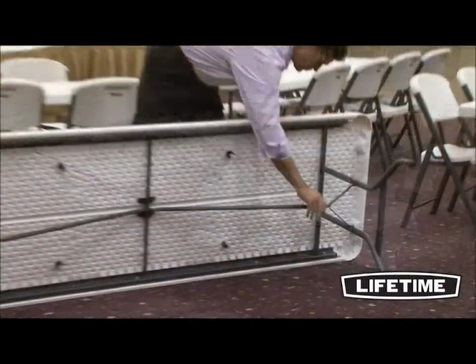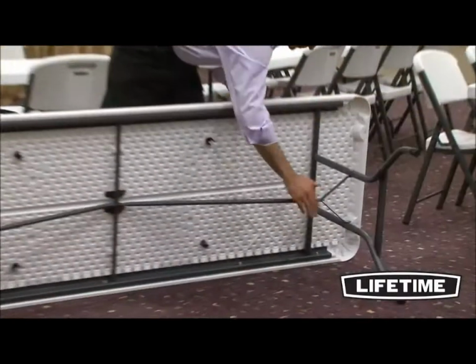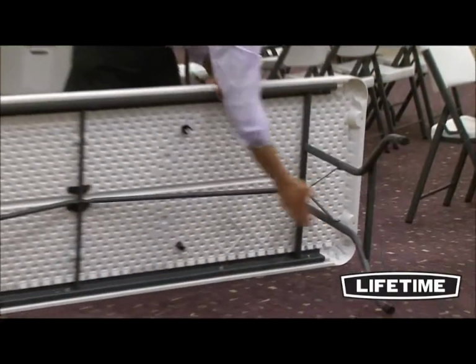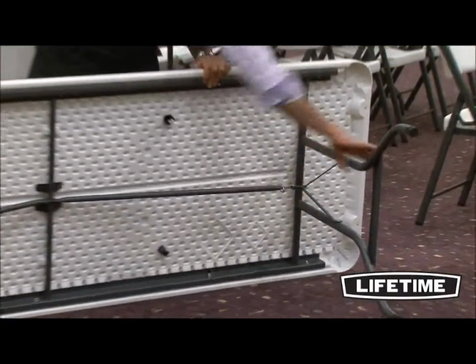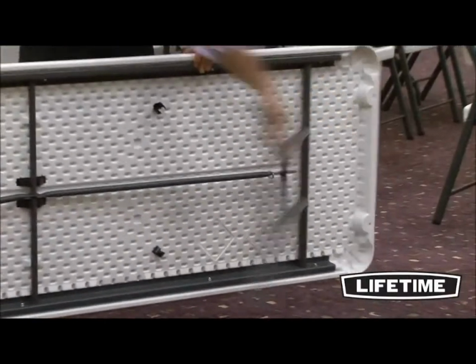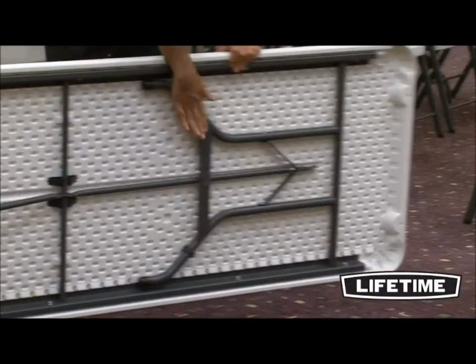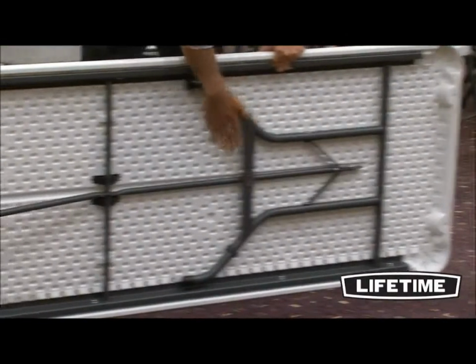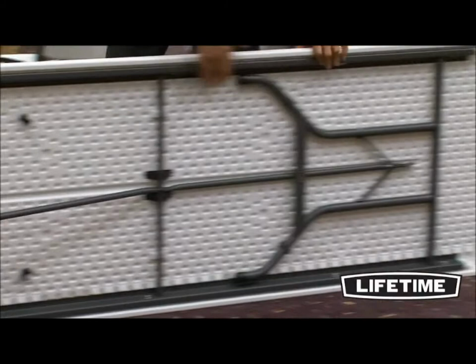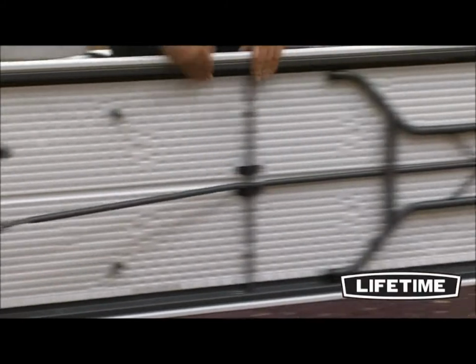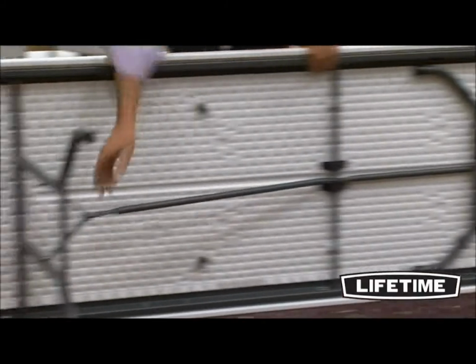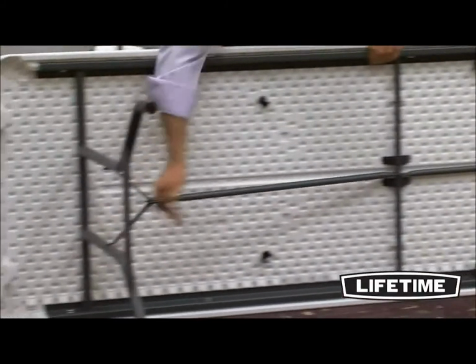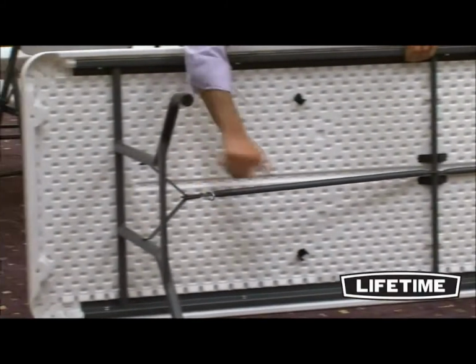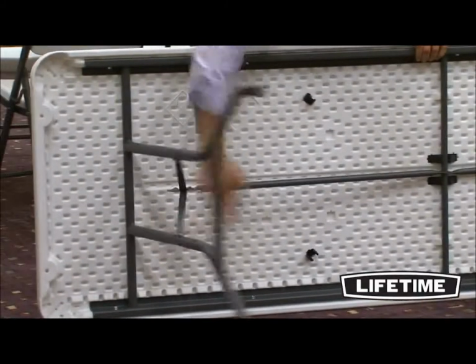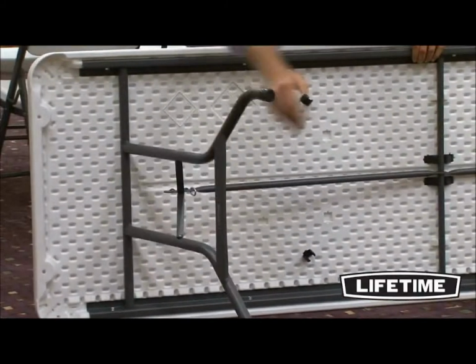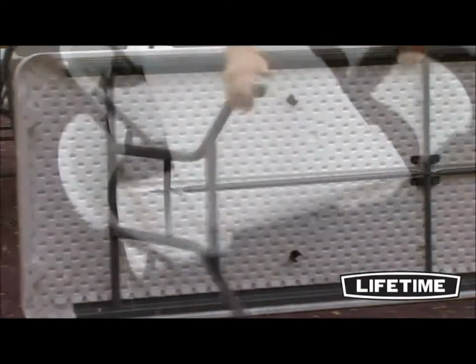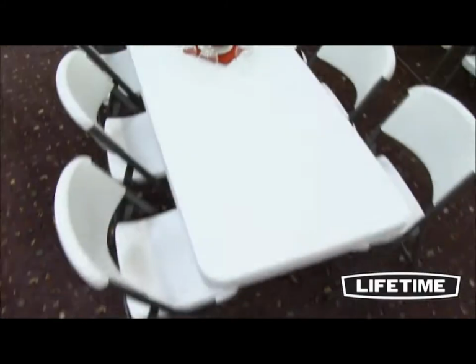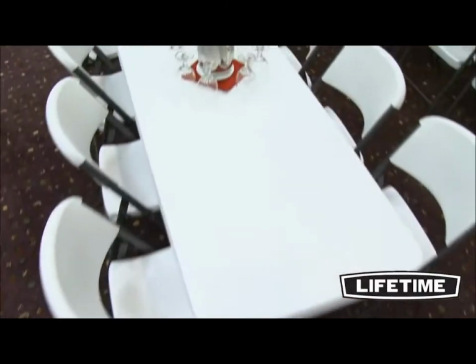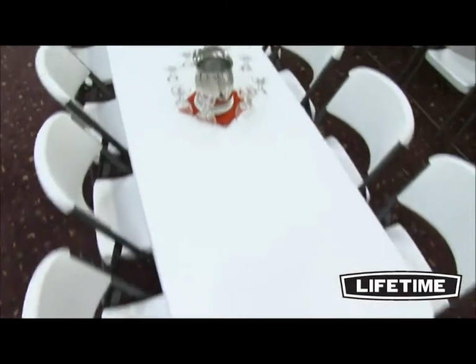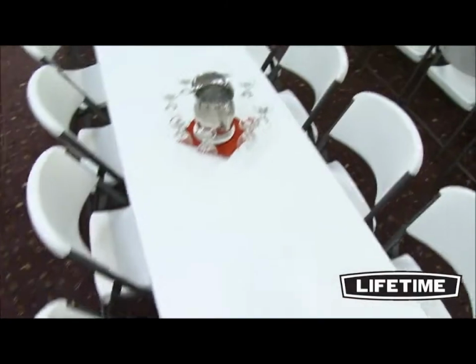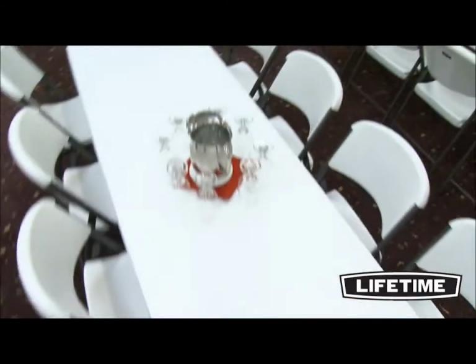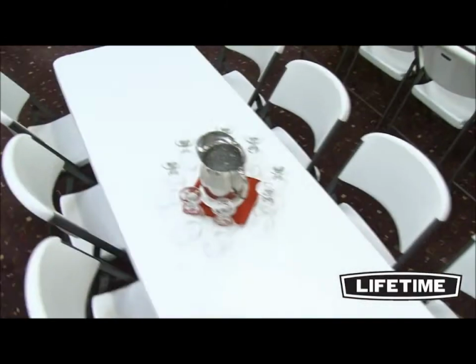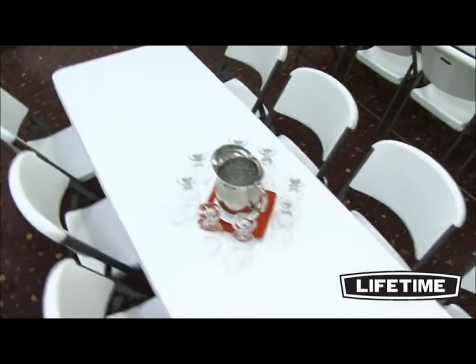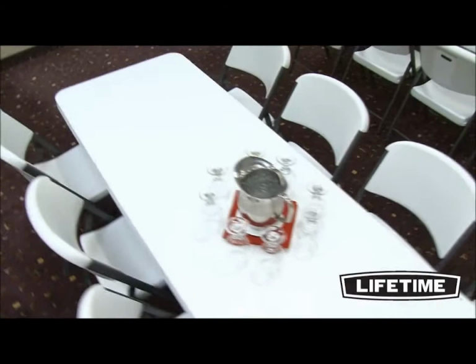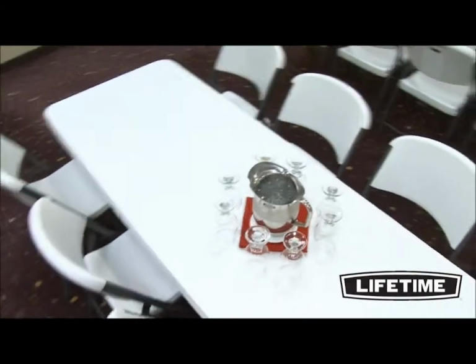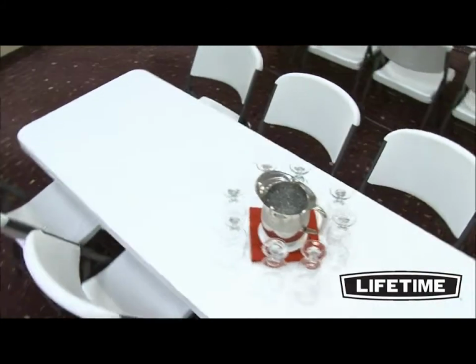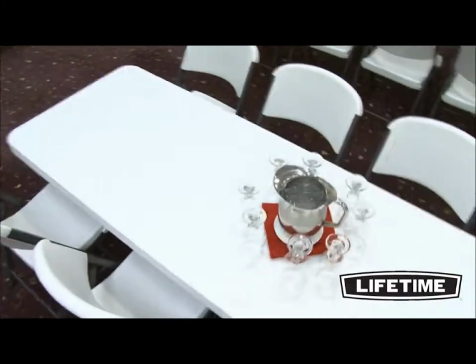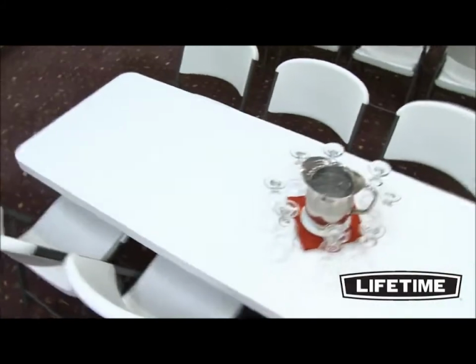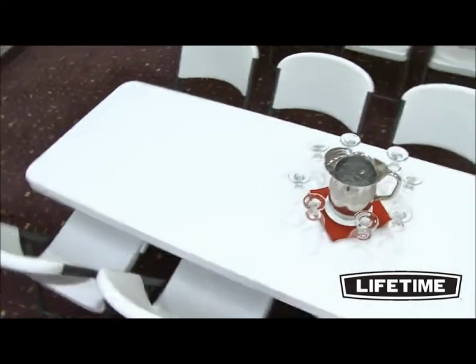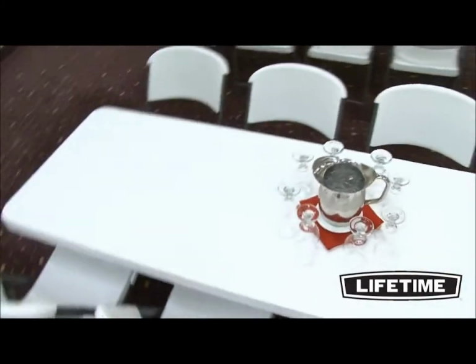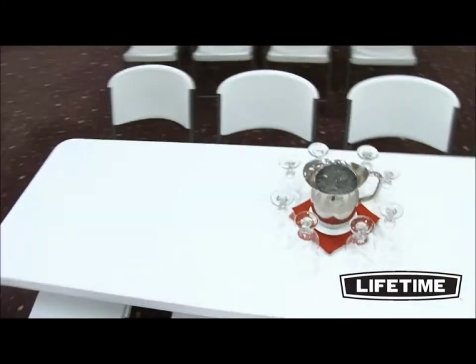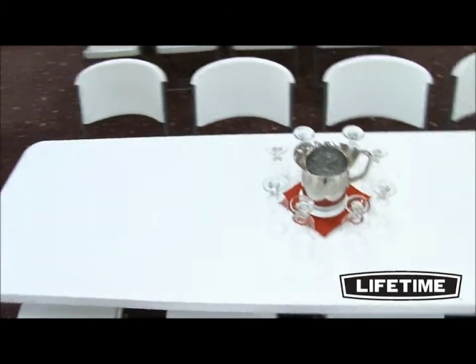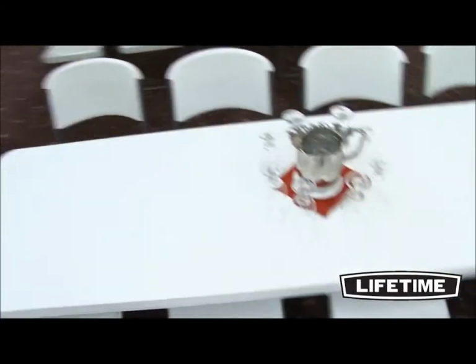Lifetime's 8-foot commercial folding table is constructed of high-density polyethylene and powder-coated steel. Our heavy-duty tabletops are UV-protected, stain-resistant, and easy to clean, and will not crack, chip, or peel.